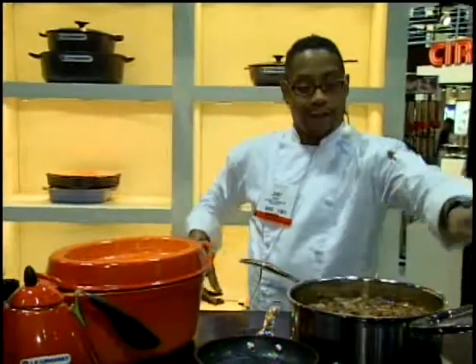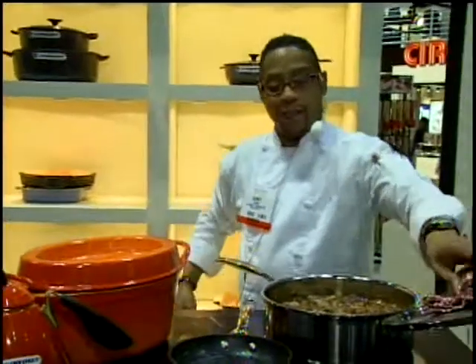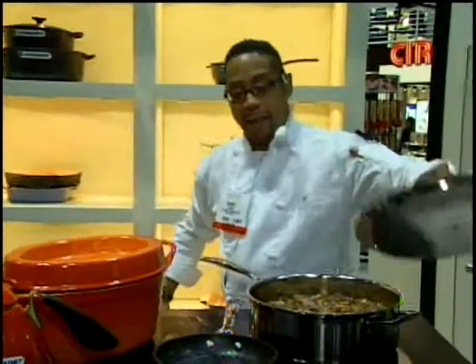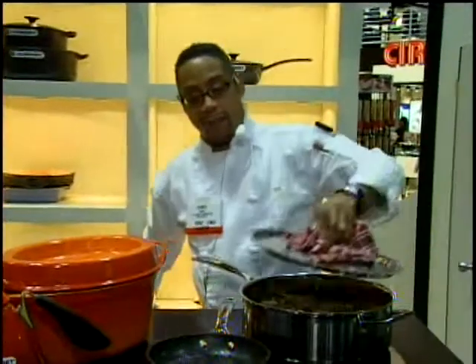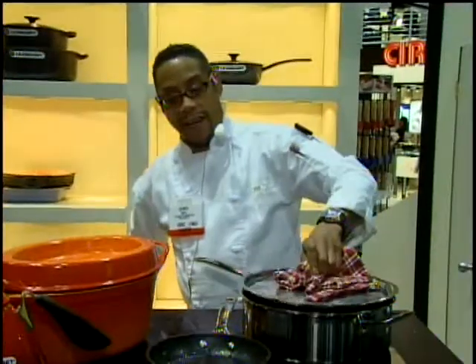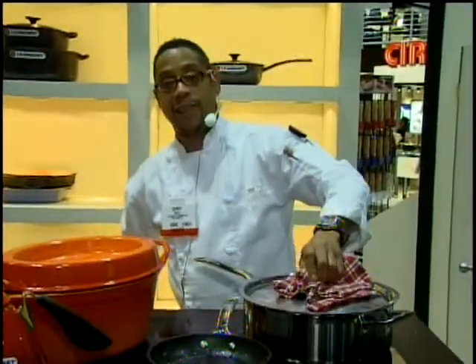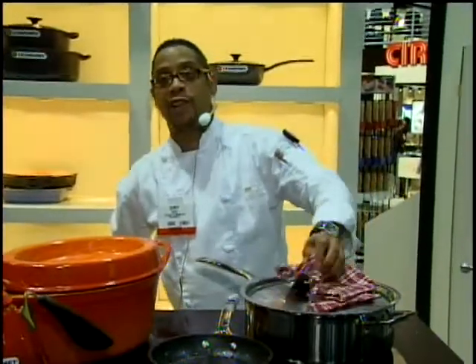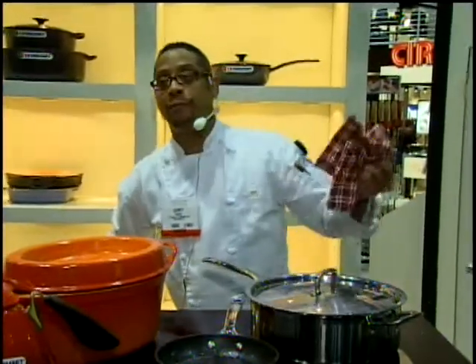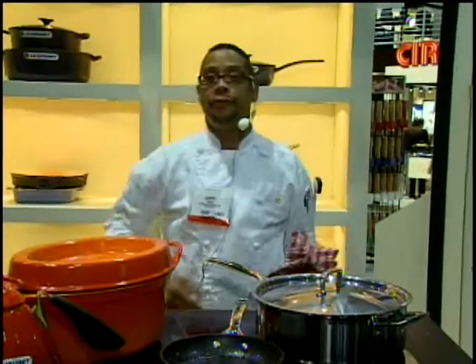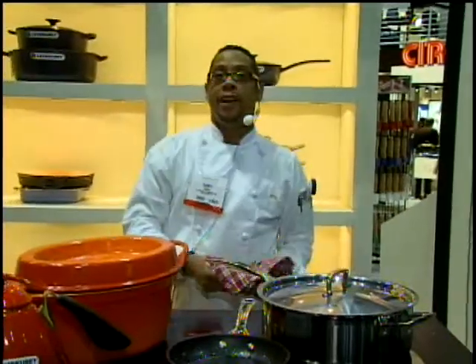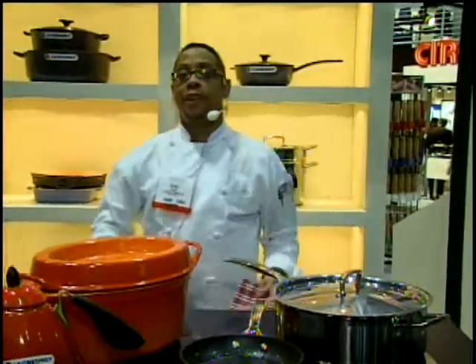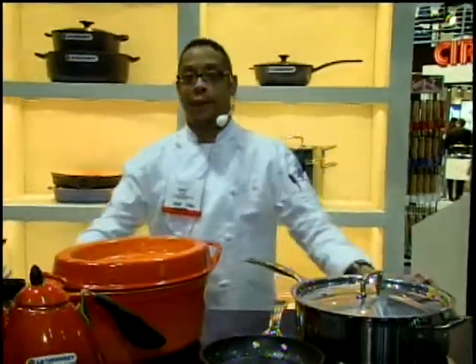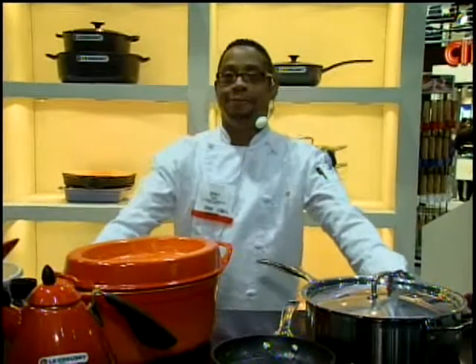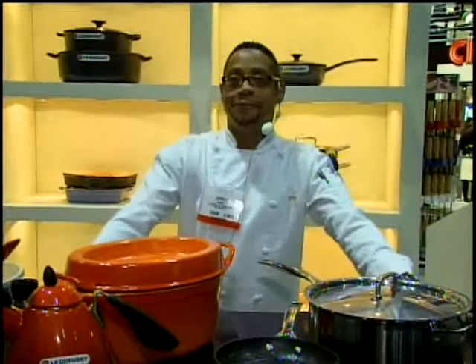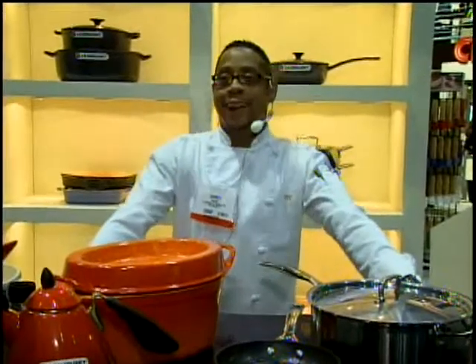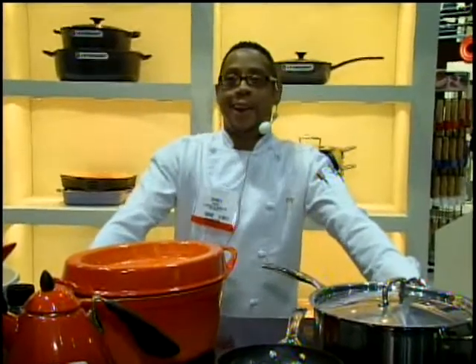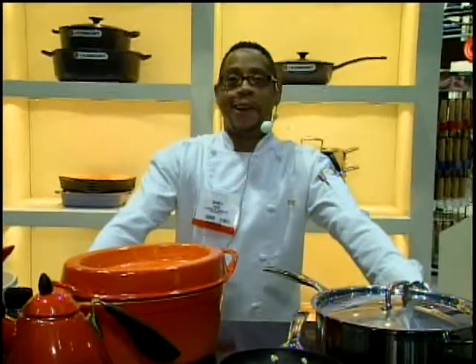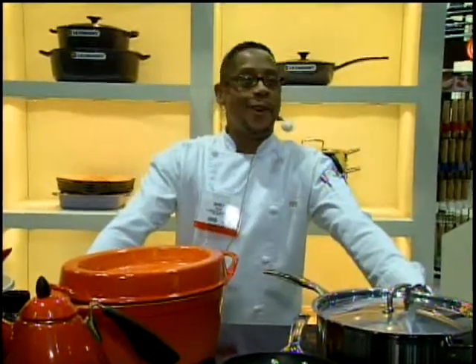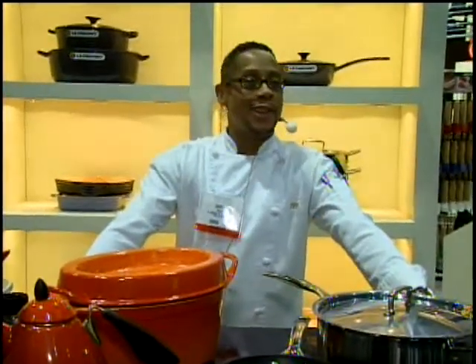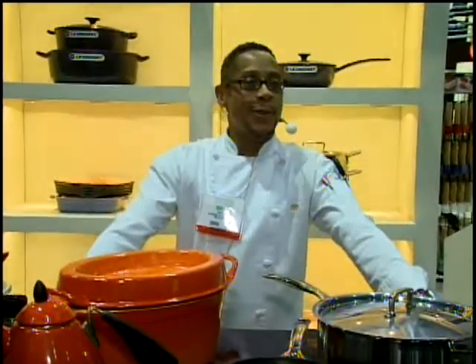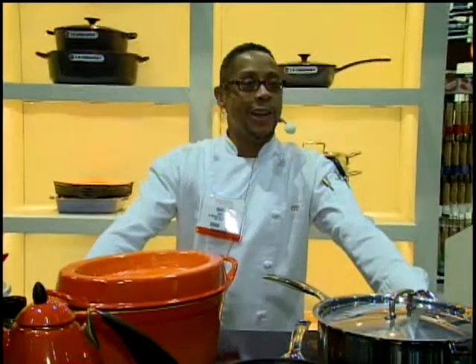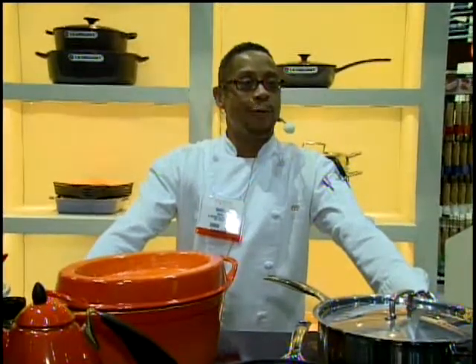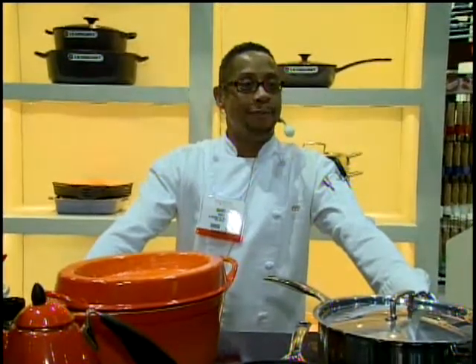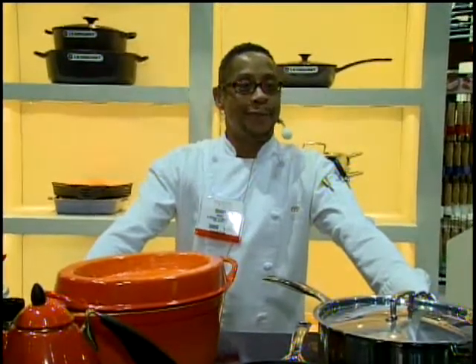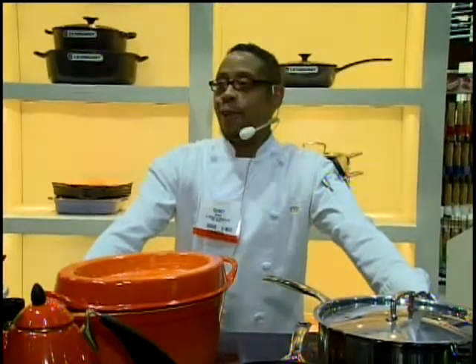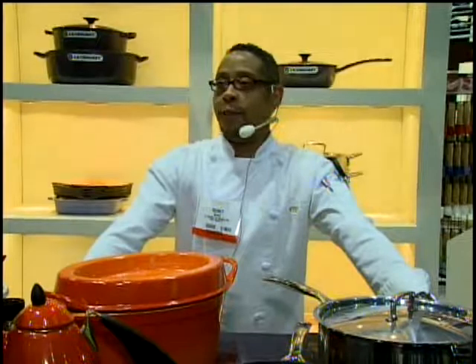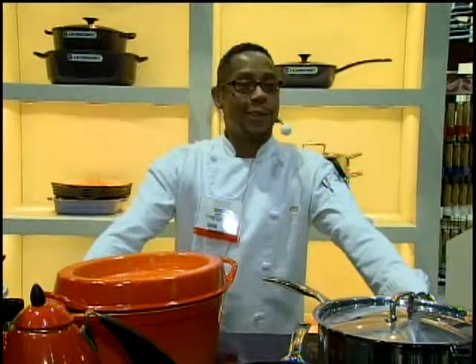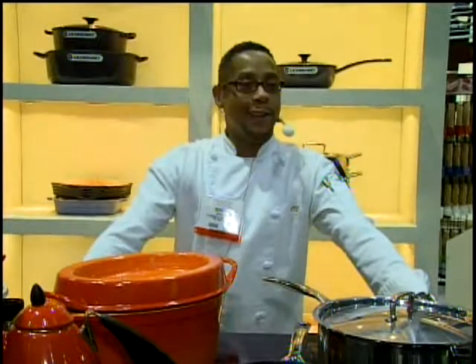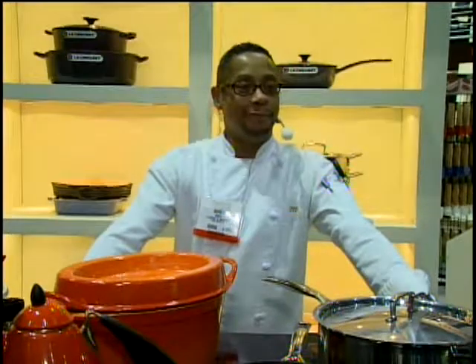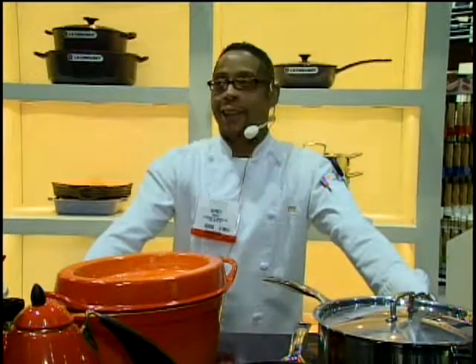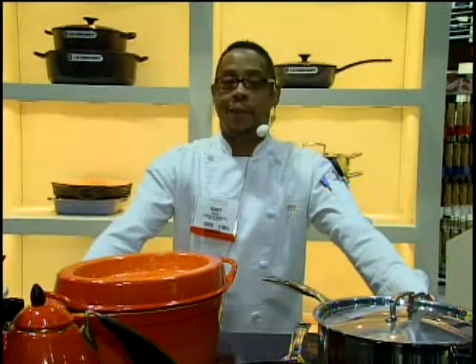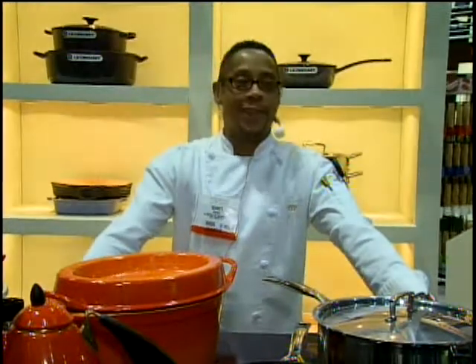That's a little bit about Le Creuset here at the Housewares Show. Thank you for coming, and hope to see you in our showrooms or at any of our stores. Thank you very much.